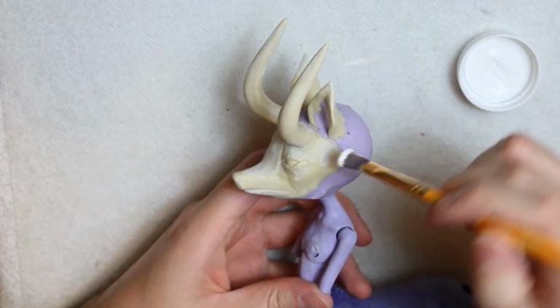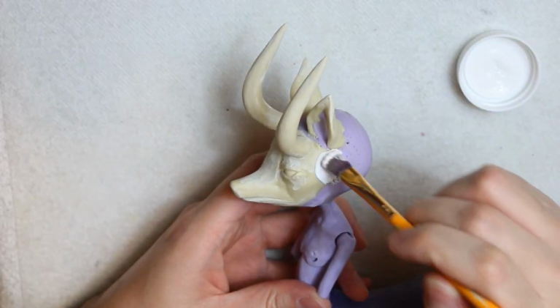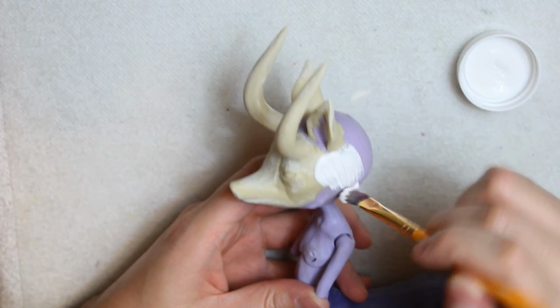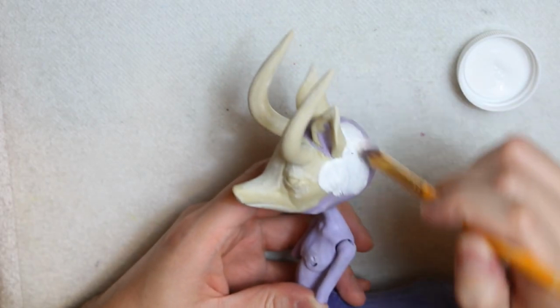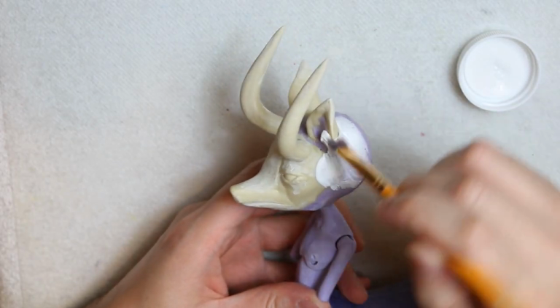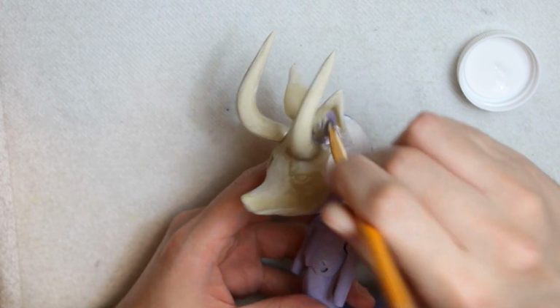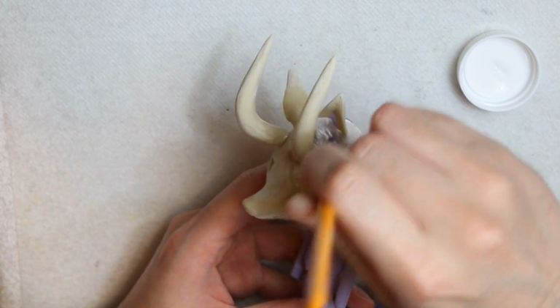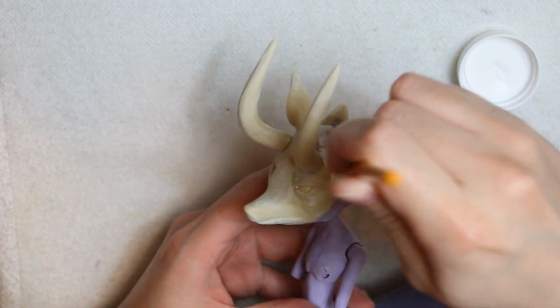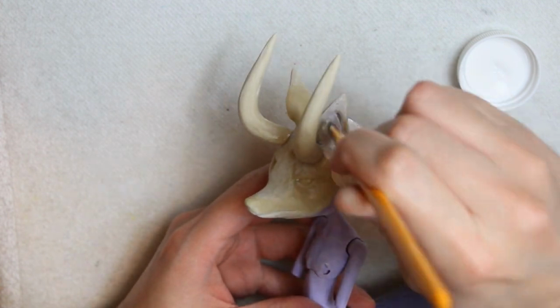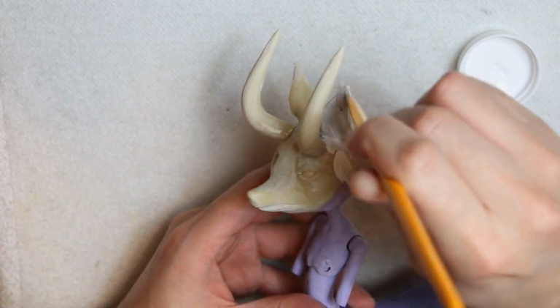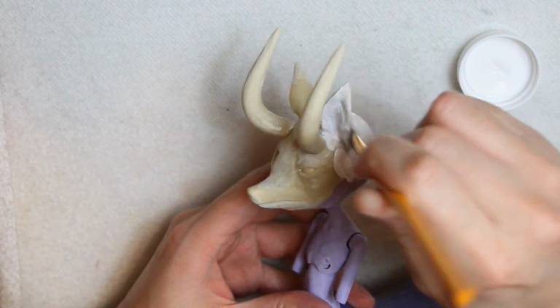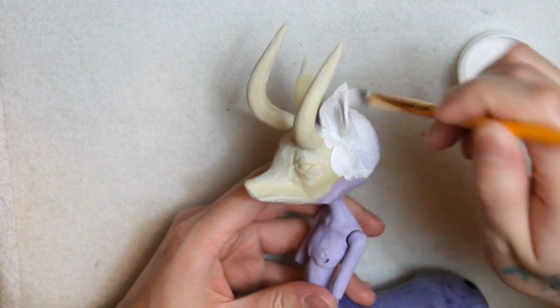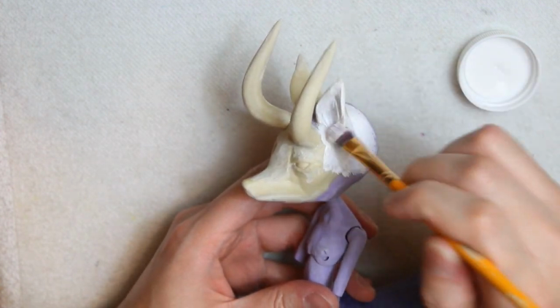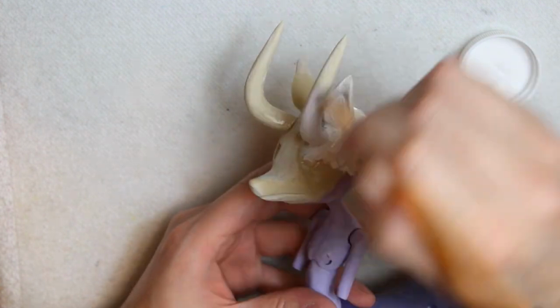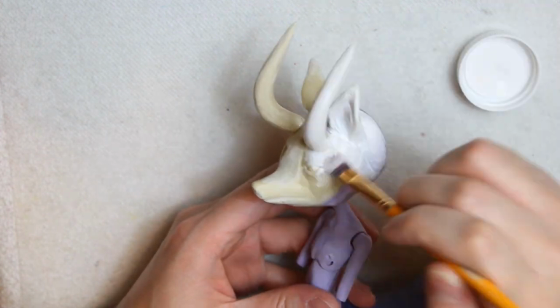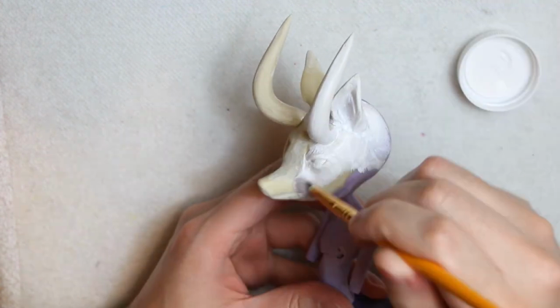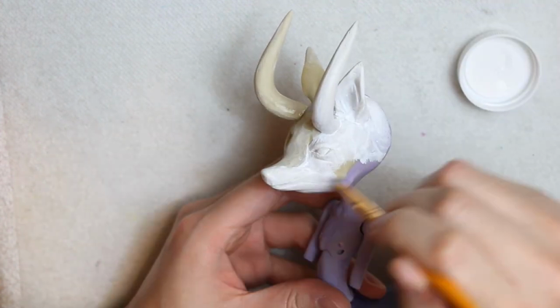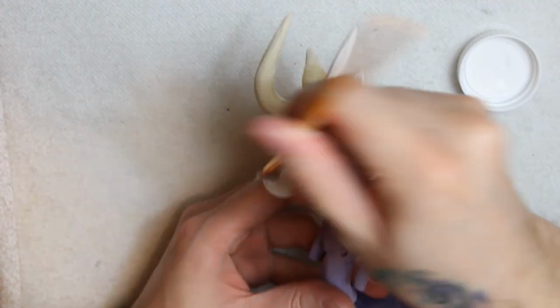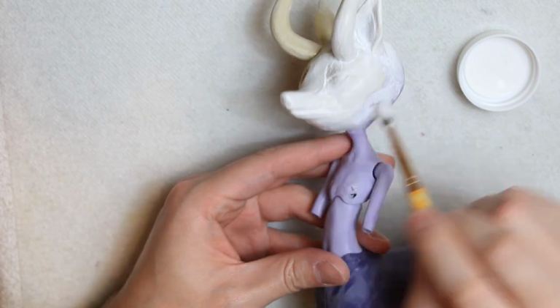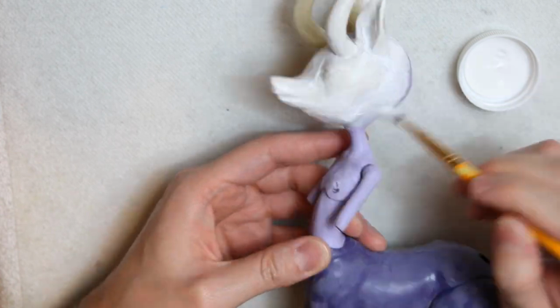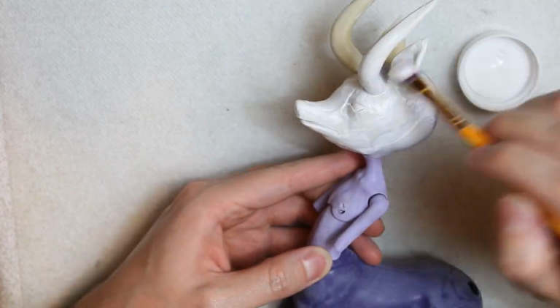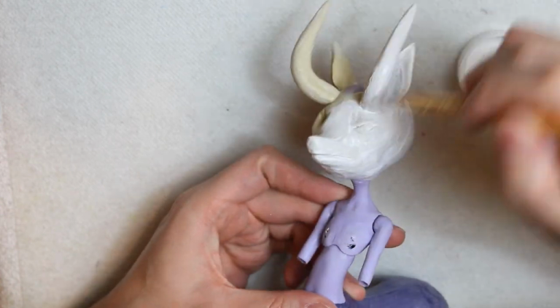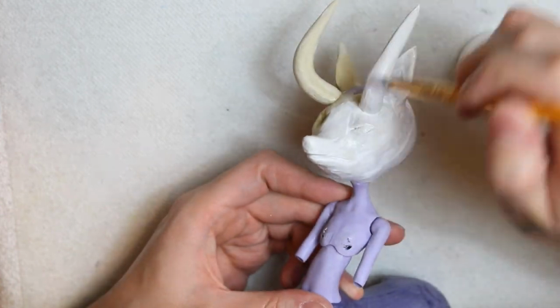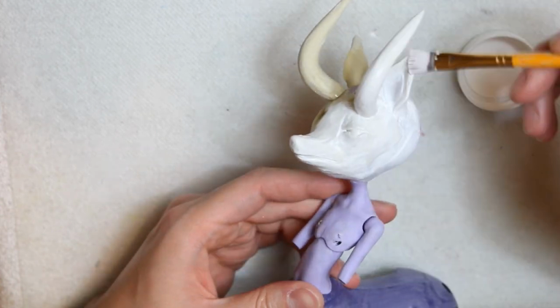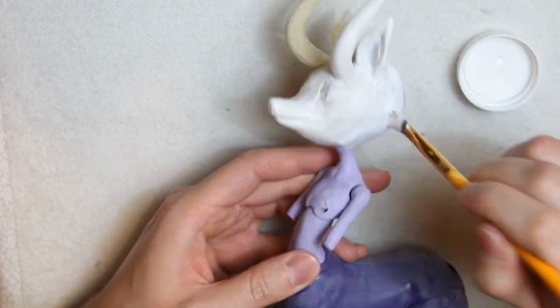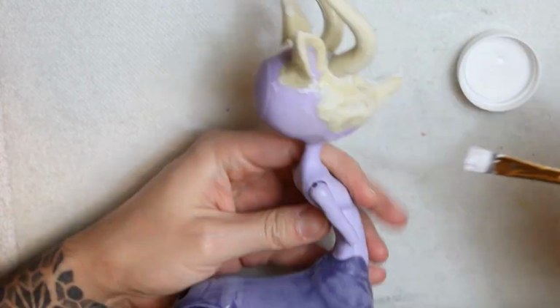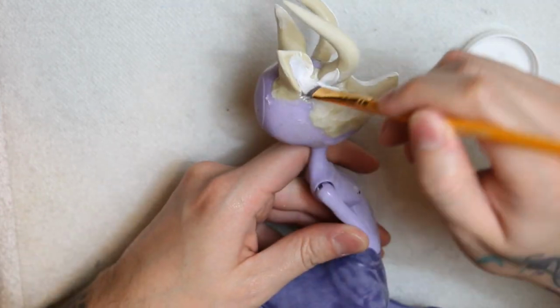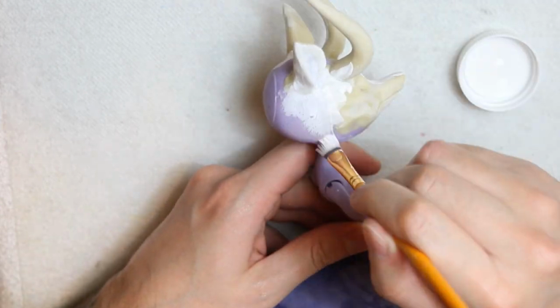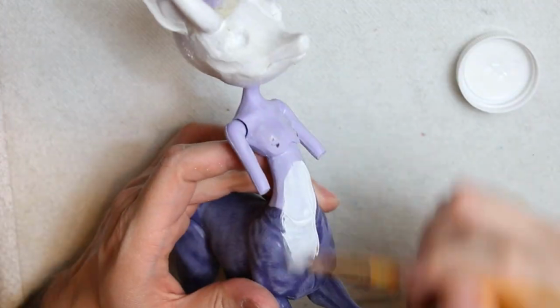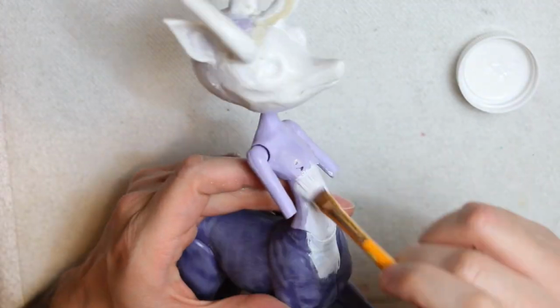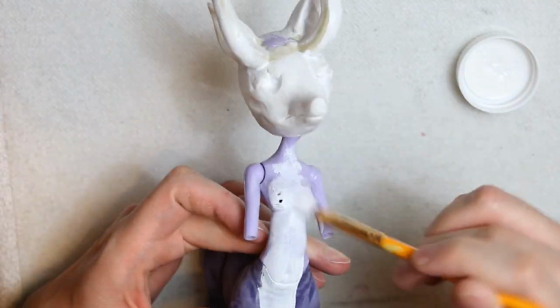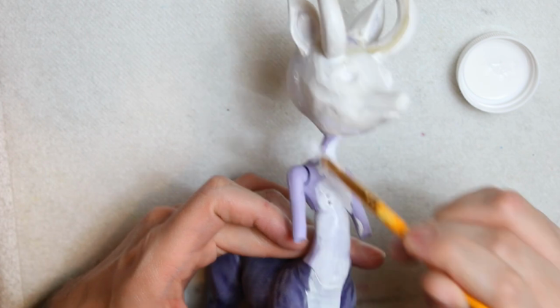Next step, I'm giving the complete doll two layers of white gesso. Honestly, I never primed anything before, but now I'm a believer. Primer really makes a great difference. Who knew? Well, apparently everyone except me.